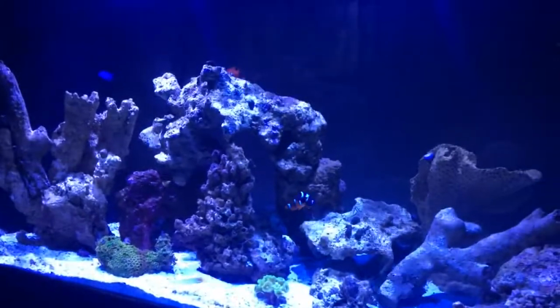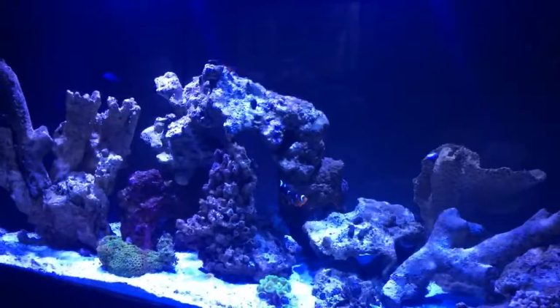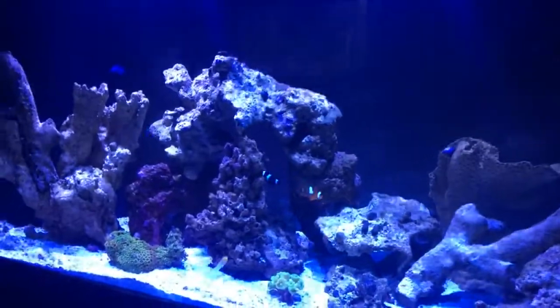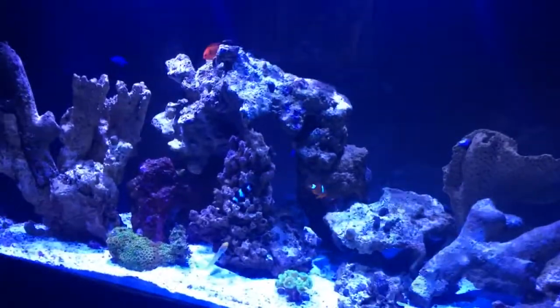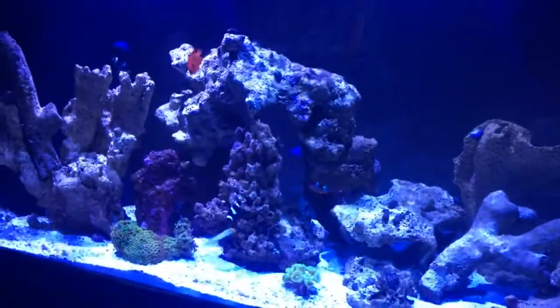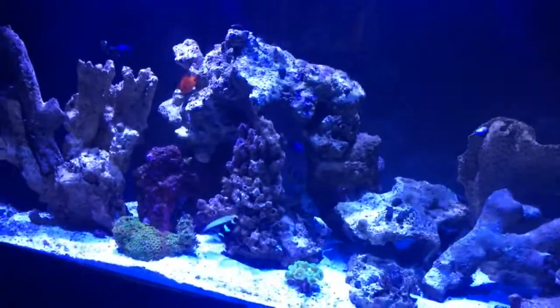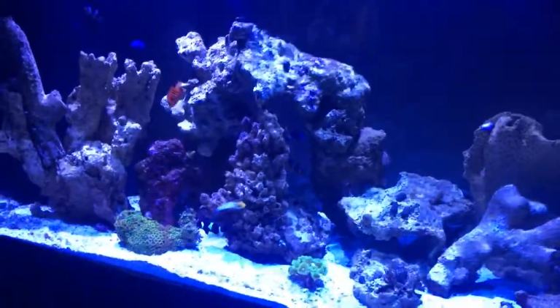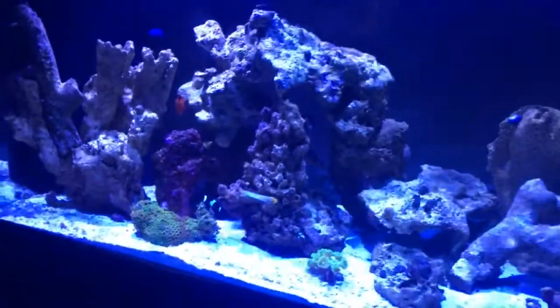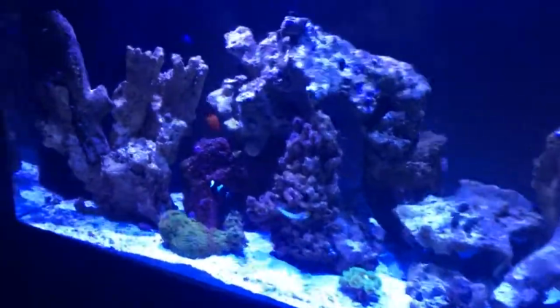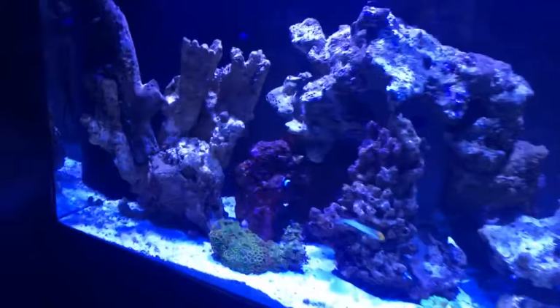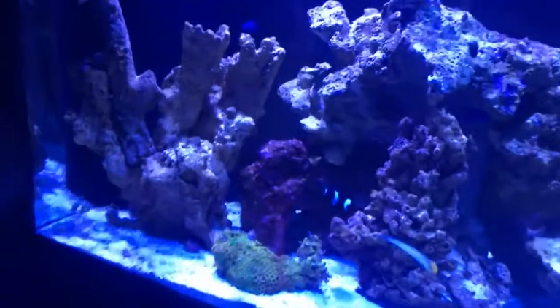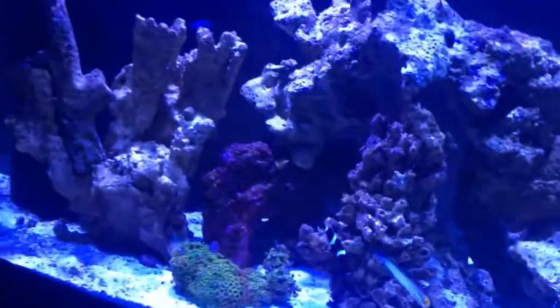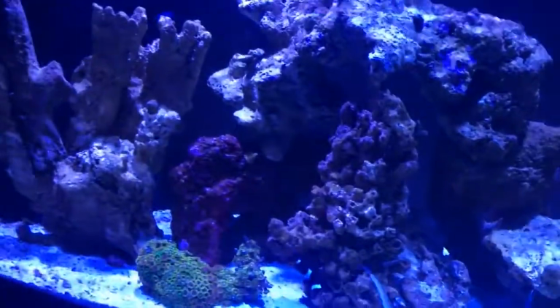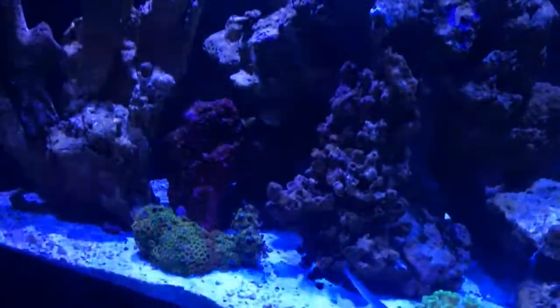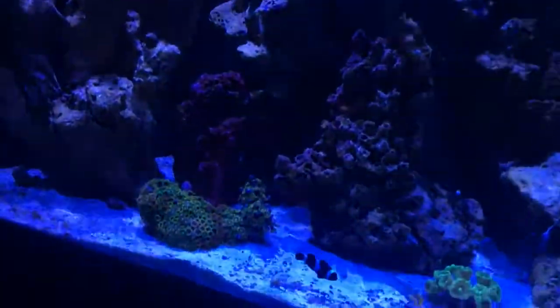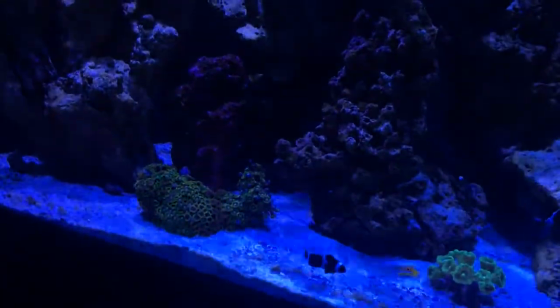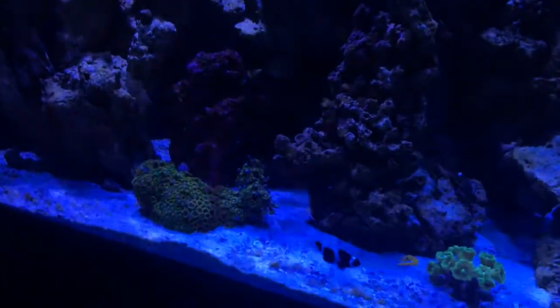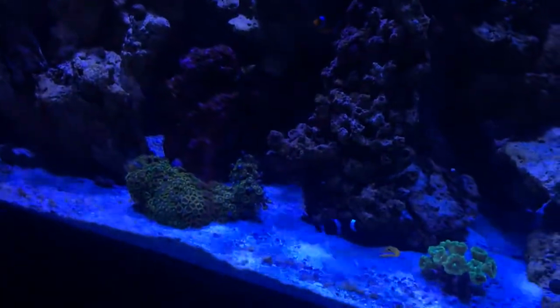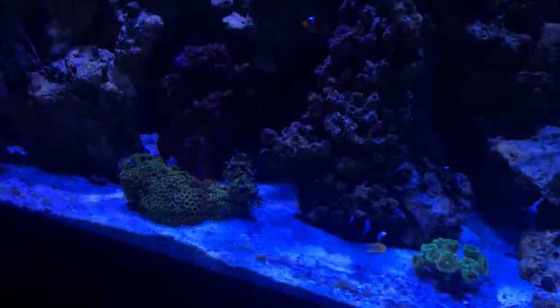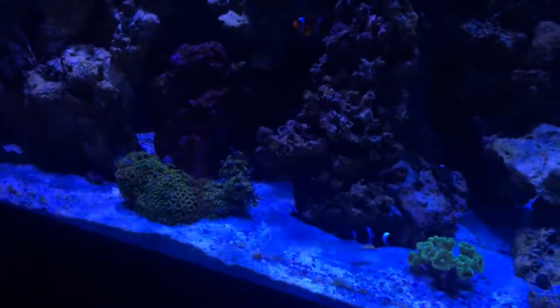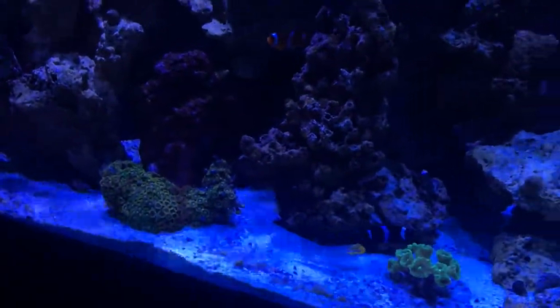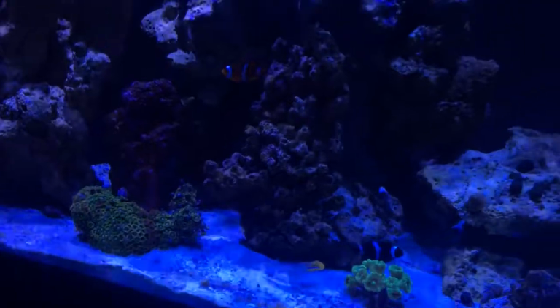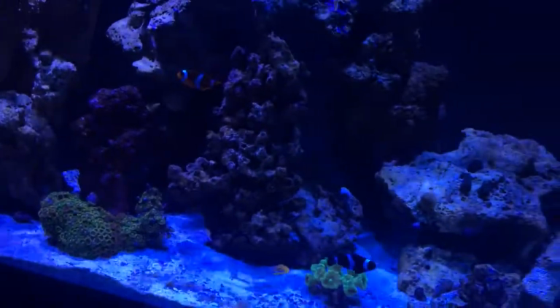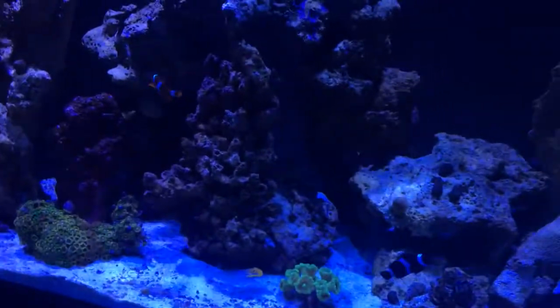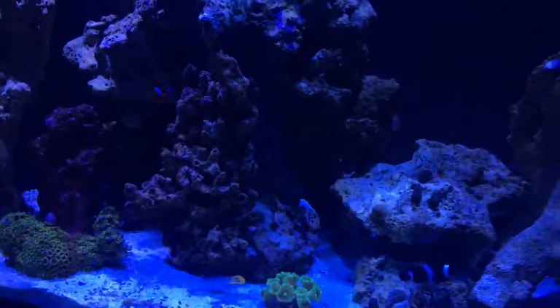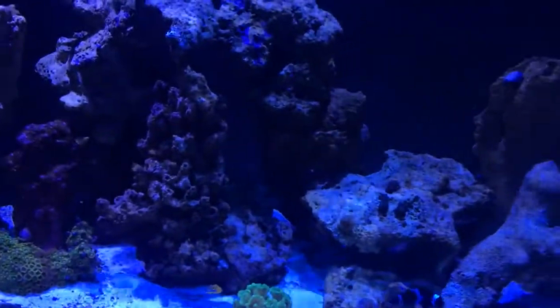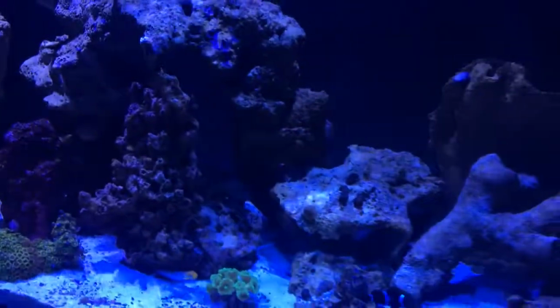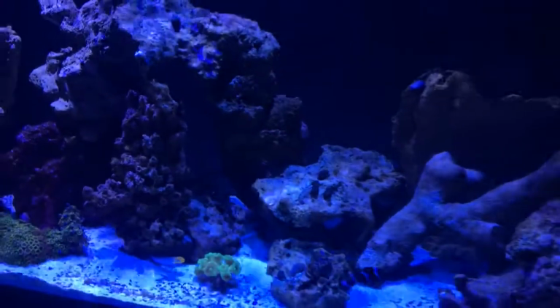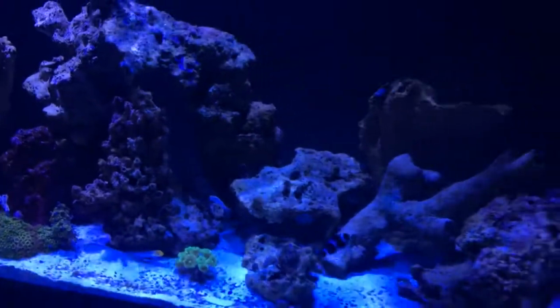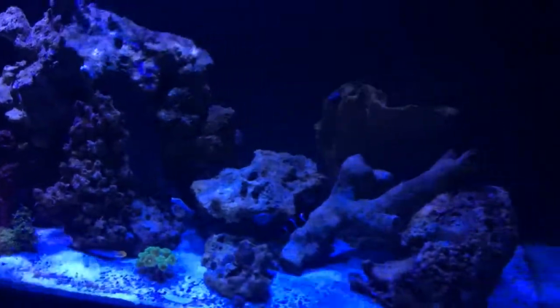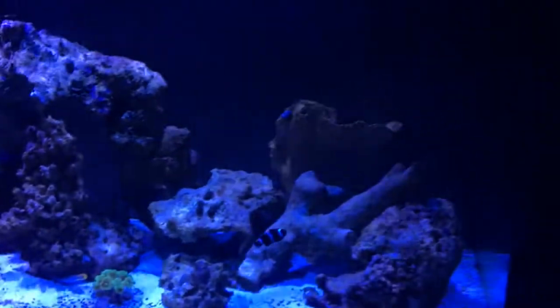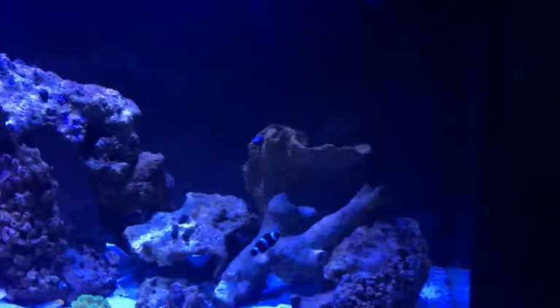I have three clowns — two blood oranges and one black and white. There goes the black and white guy right there. That's my buddy, that's Oreo. Got a sand sifting goby right there, and I must say that everything's doing really good.